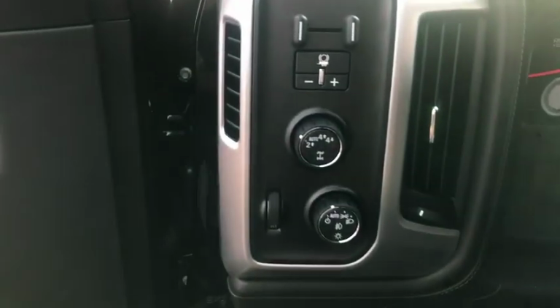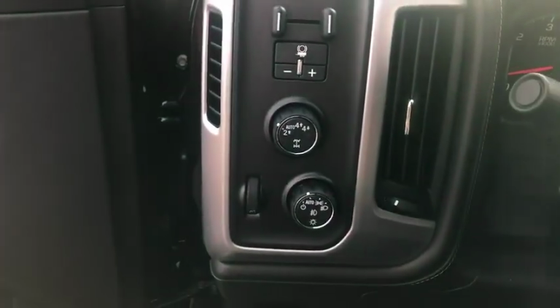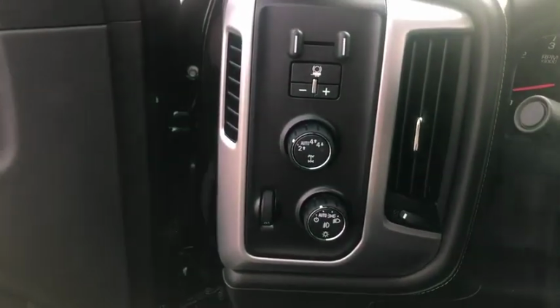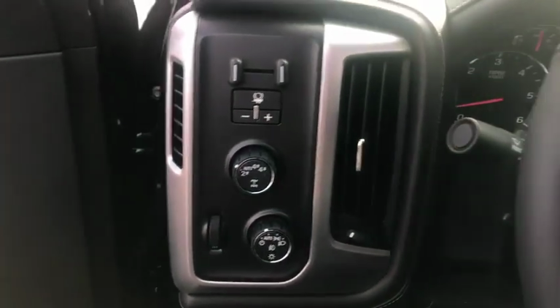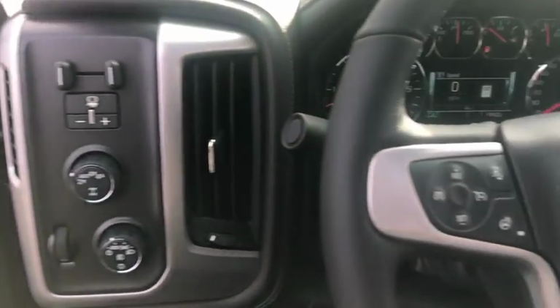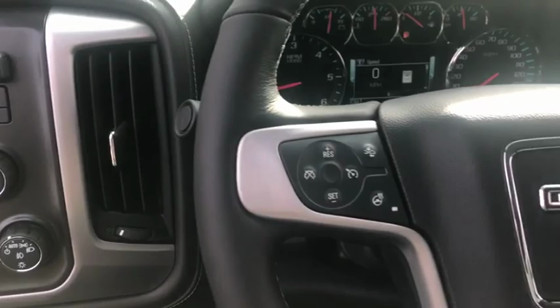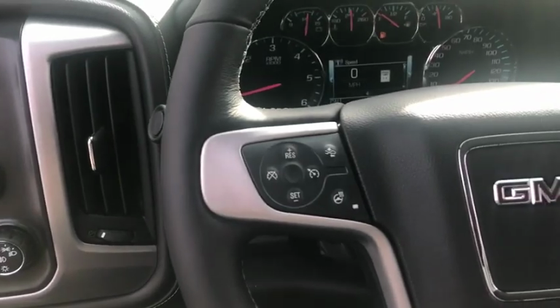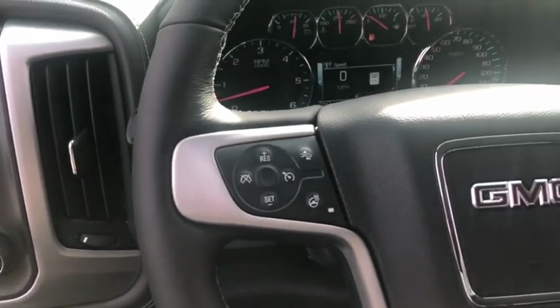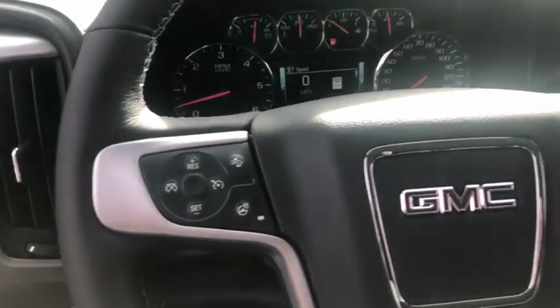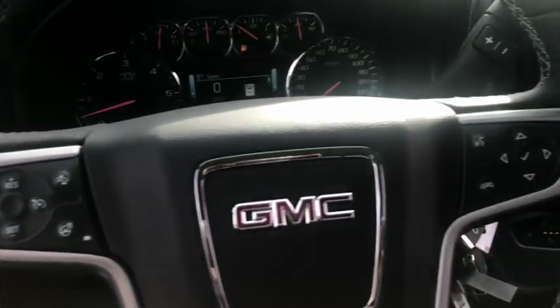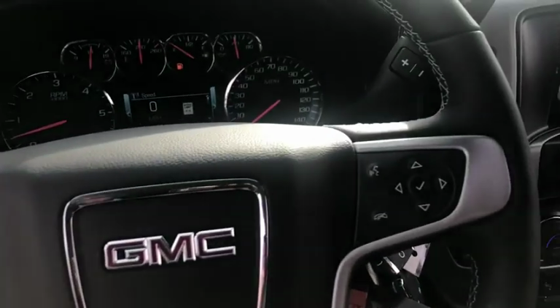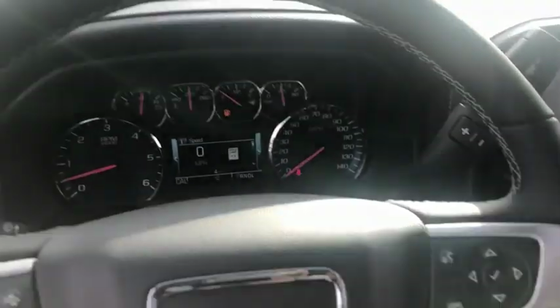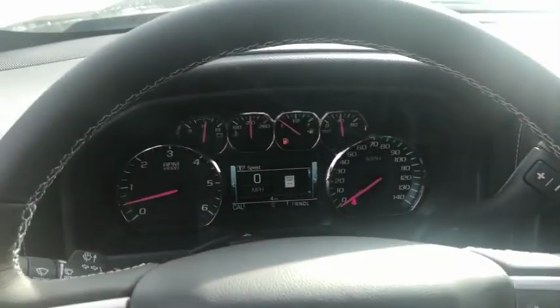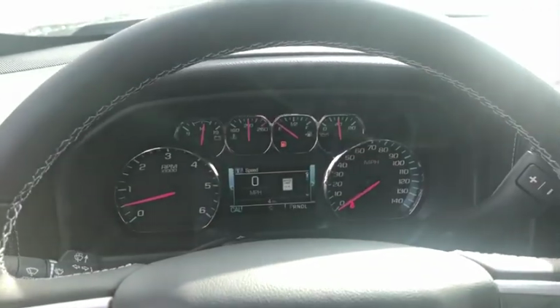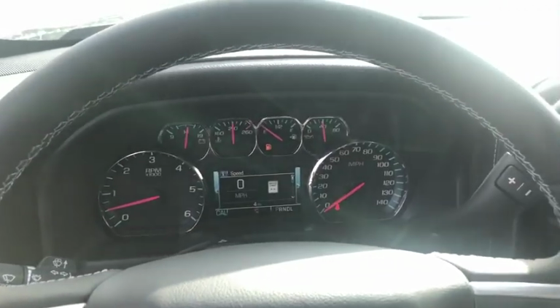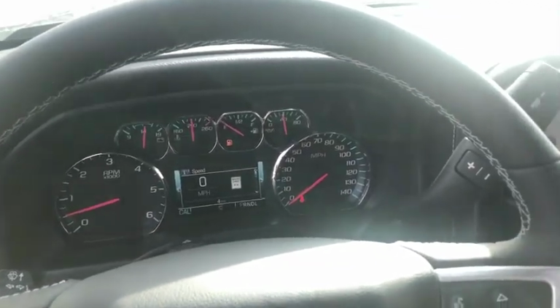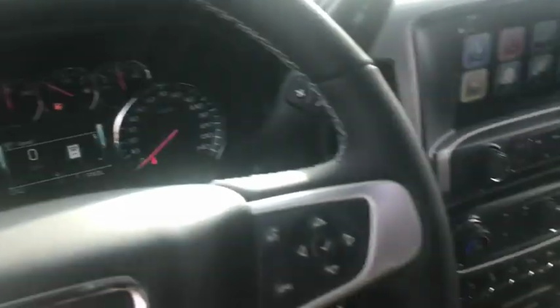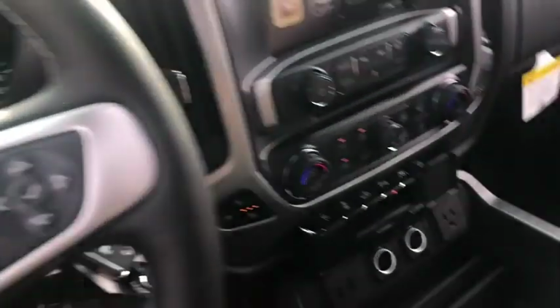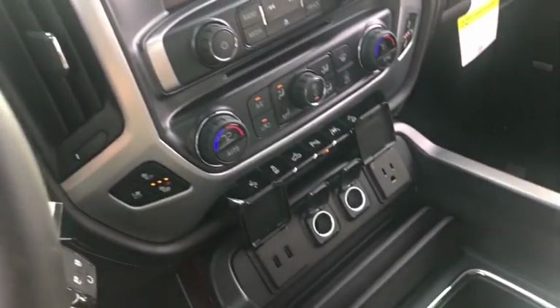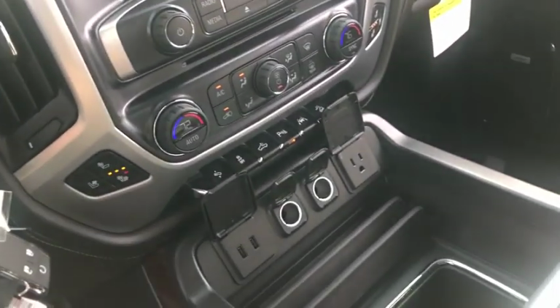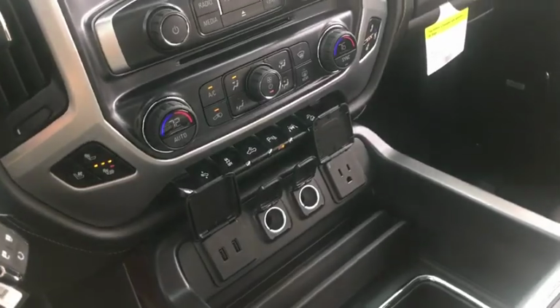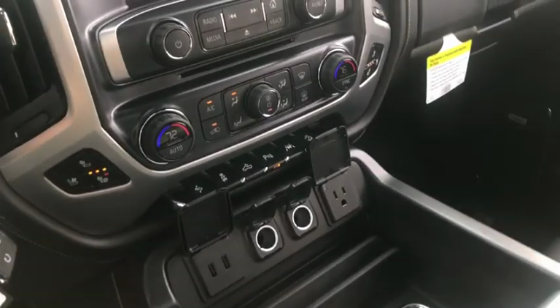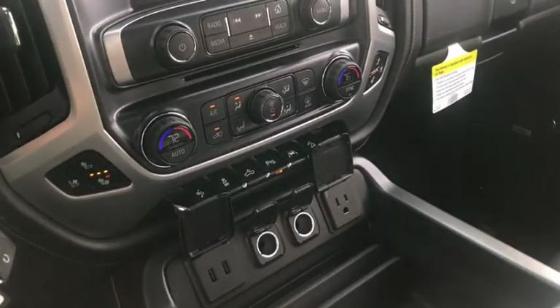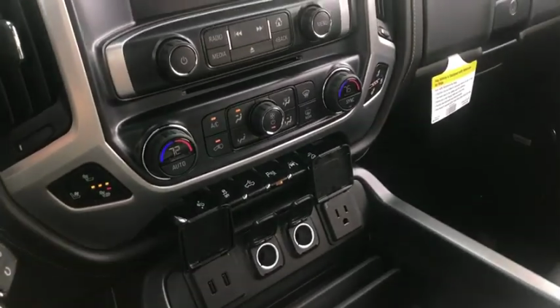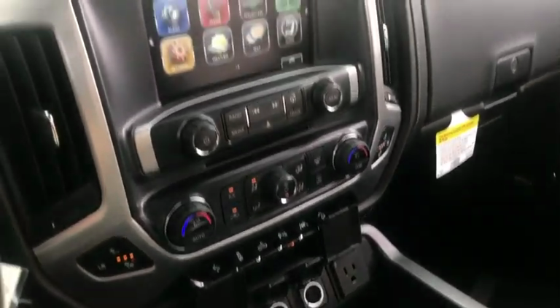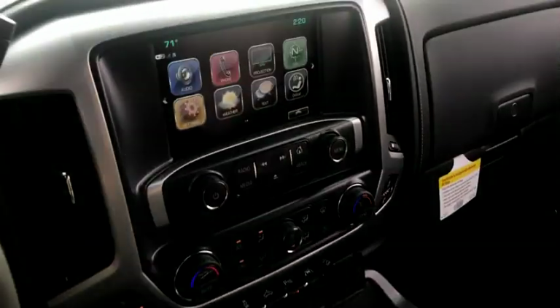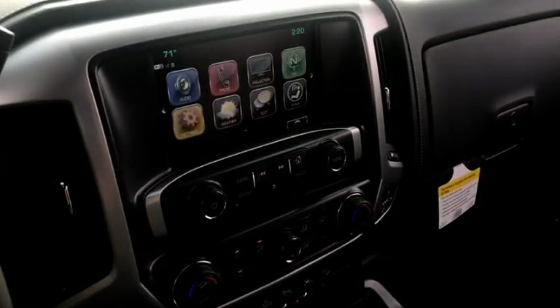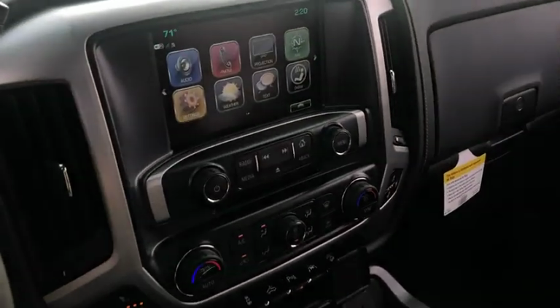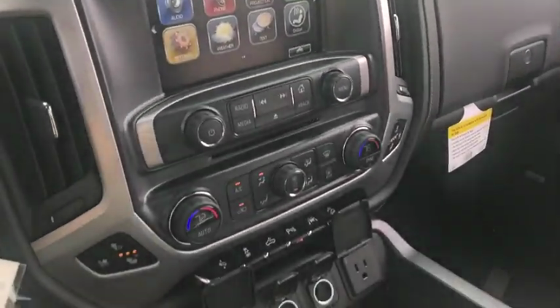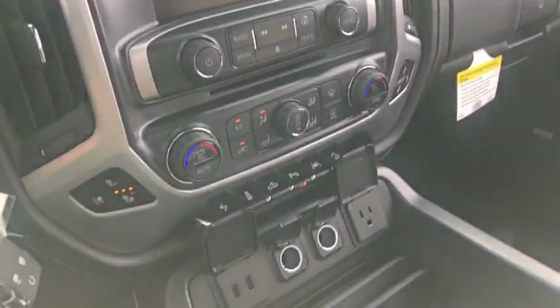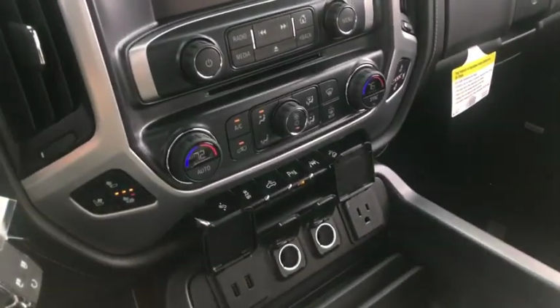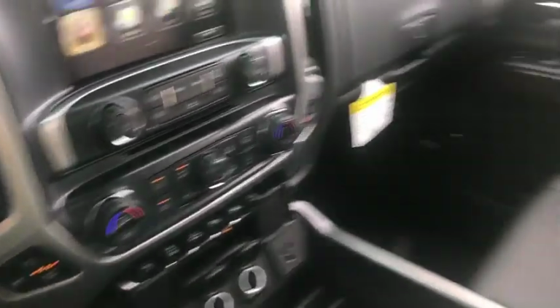Four-wheel disc brakes, cruise control, ABS four-wheel, front floor mat, rear defrost, universal garage door opener, AM-FM stereo radio, power door locks, heated driver seat.